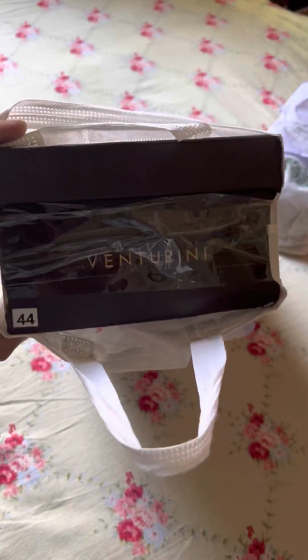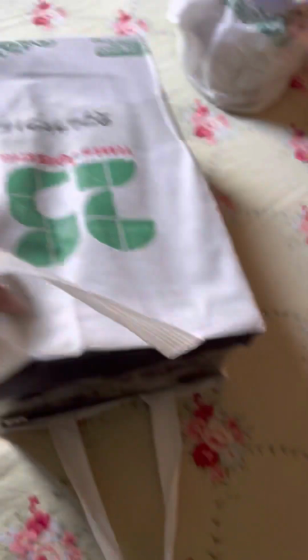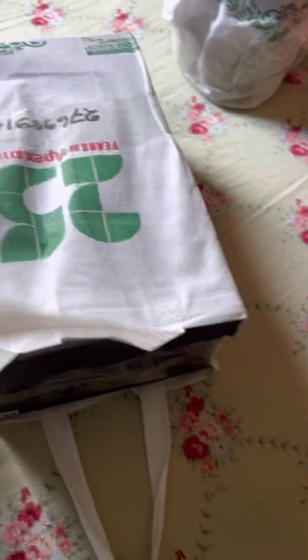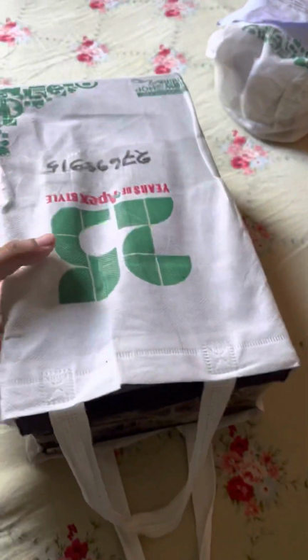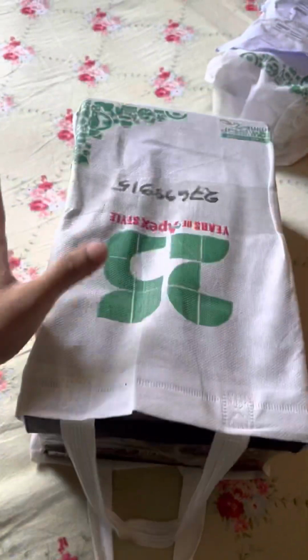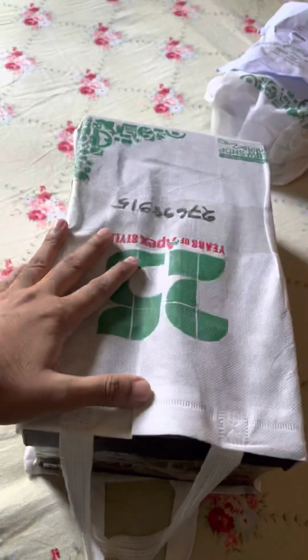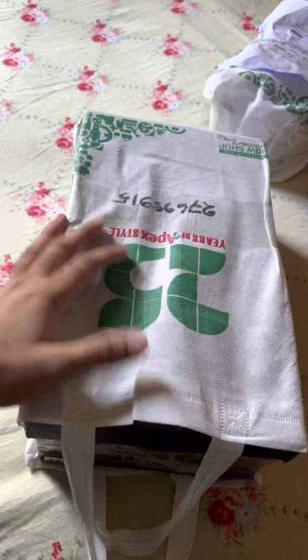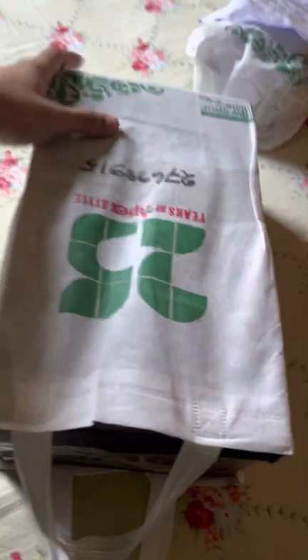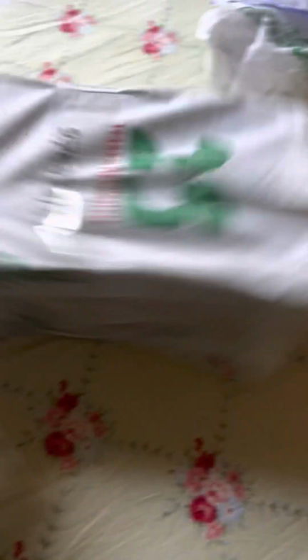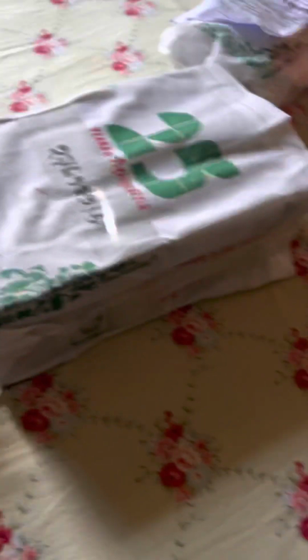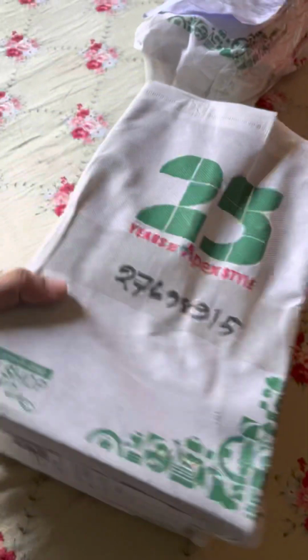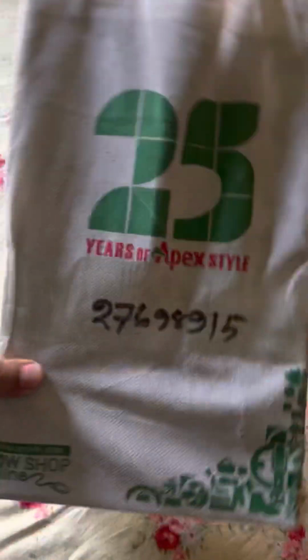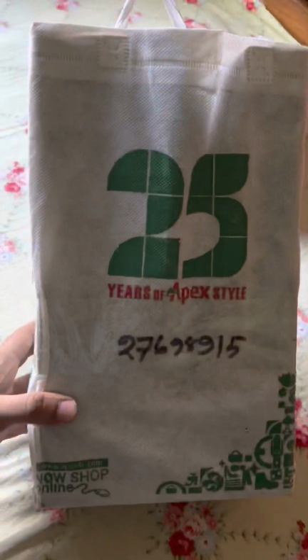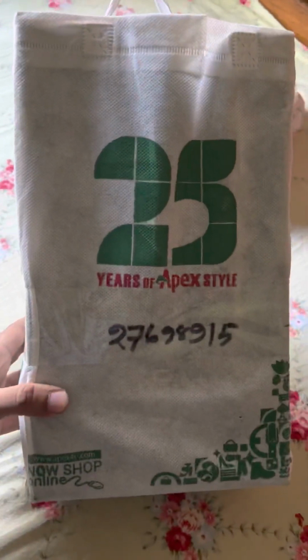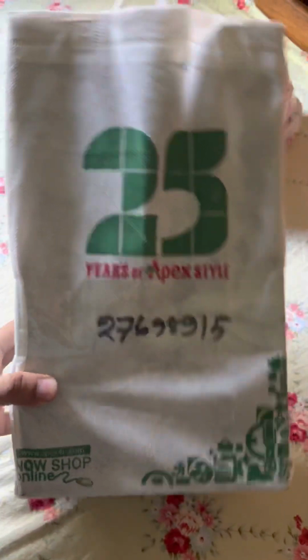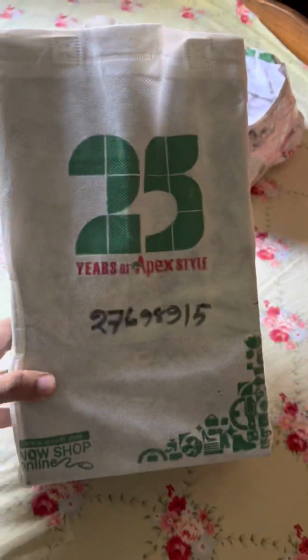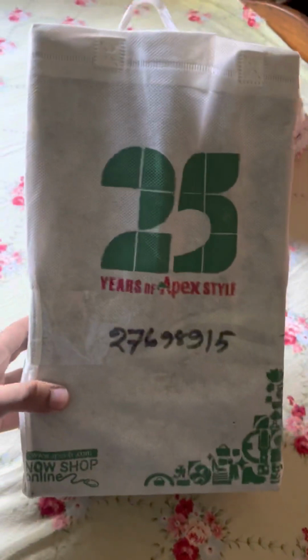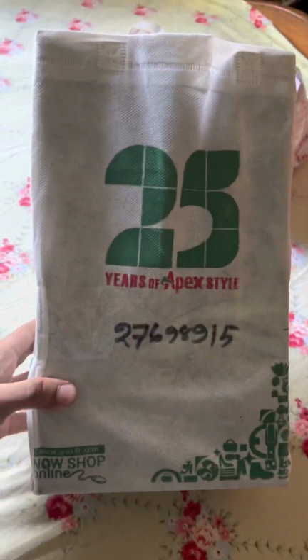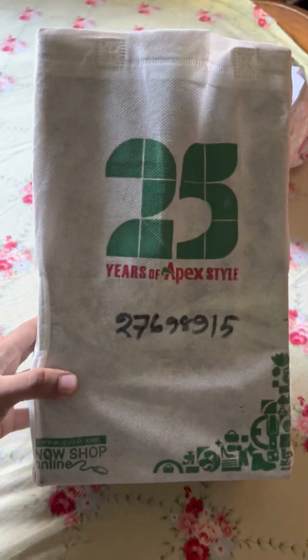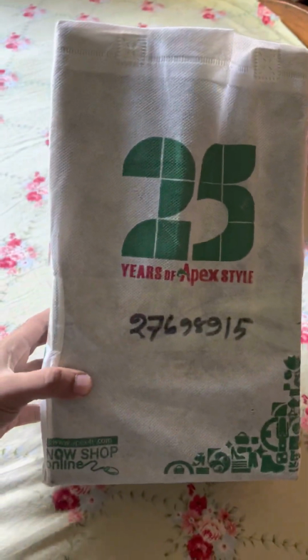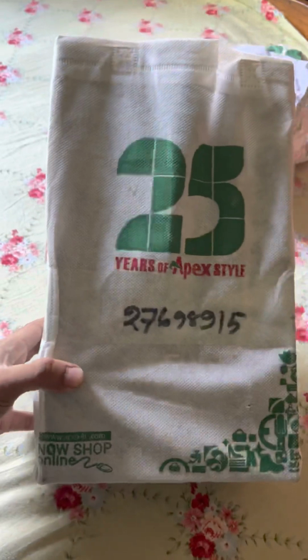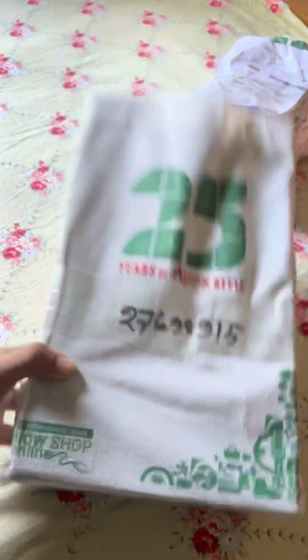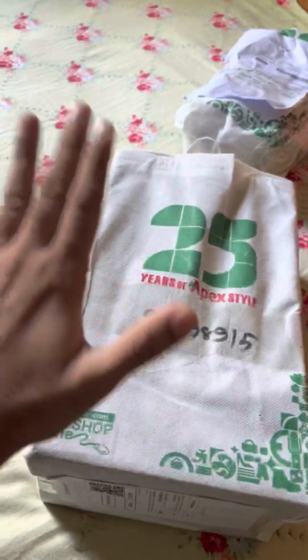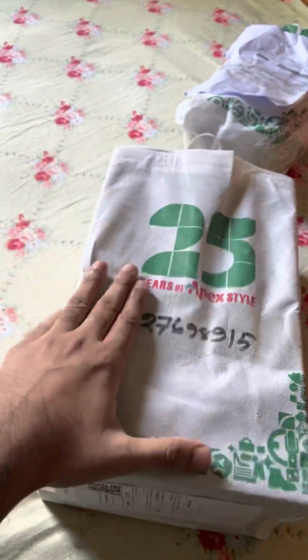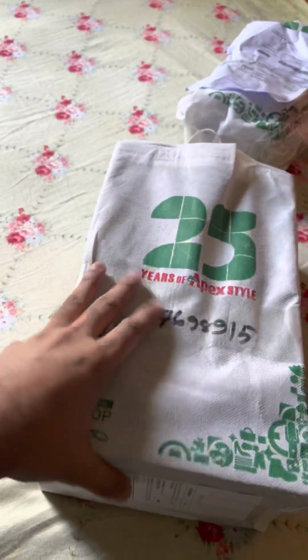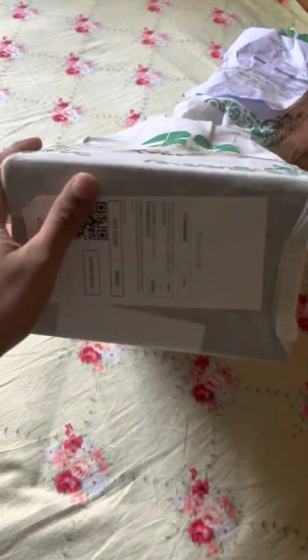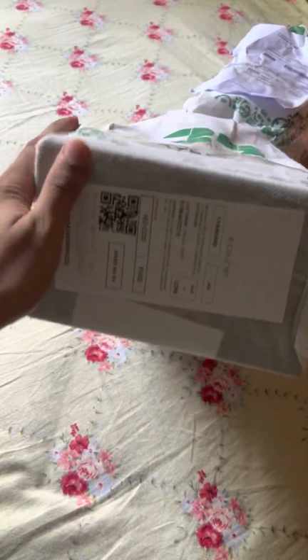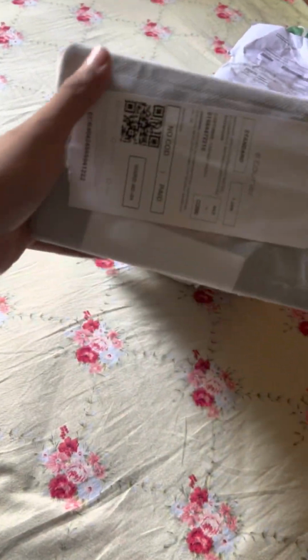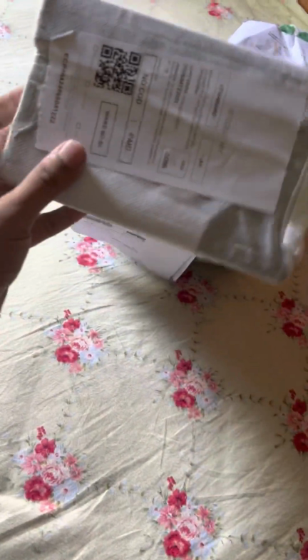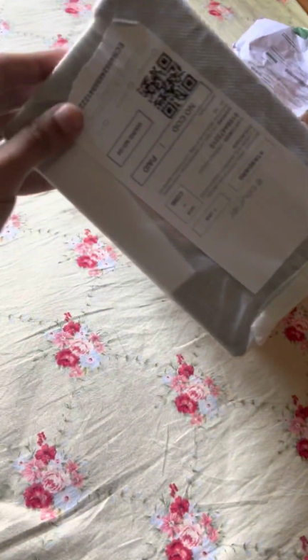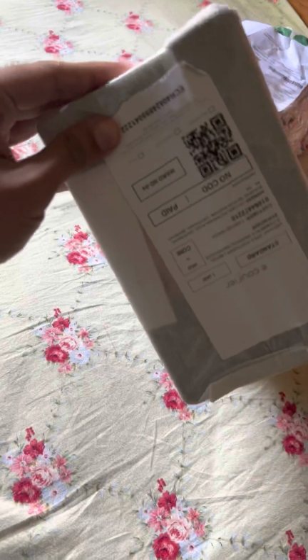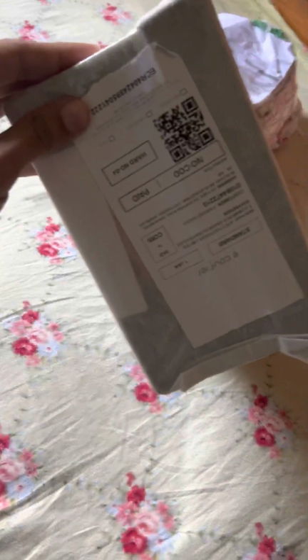Today I am going to review a new product called Venturini. I am very excited about it. I waited for Apex for 25 years. So, I am very happy to purchase it.